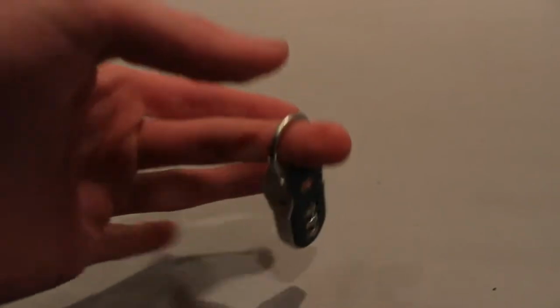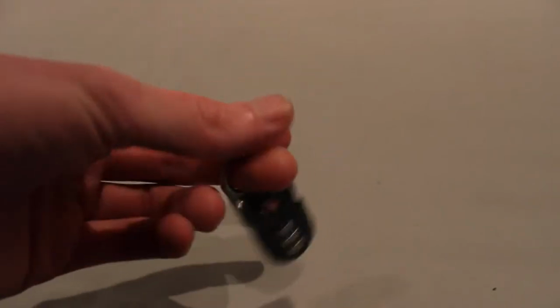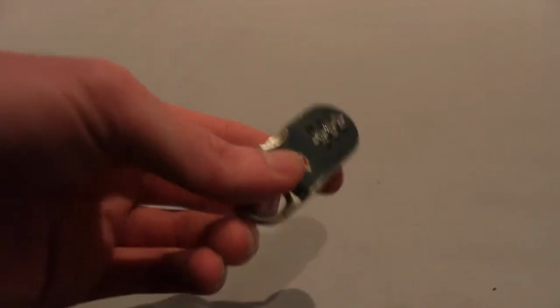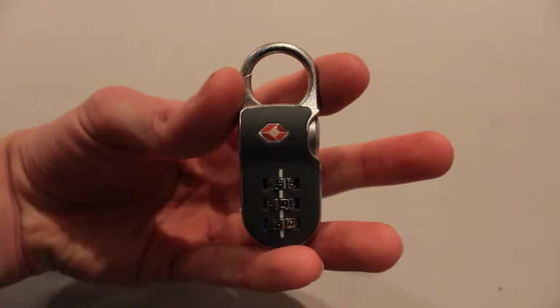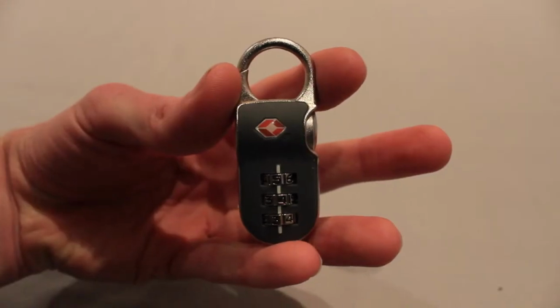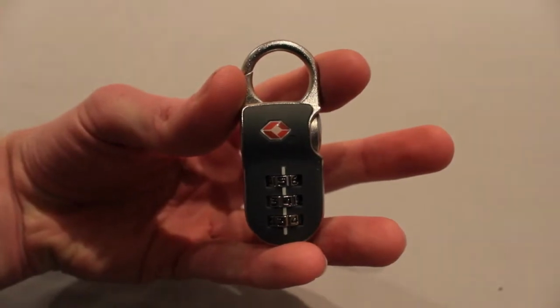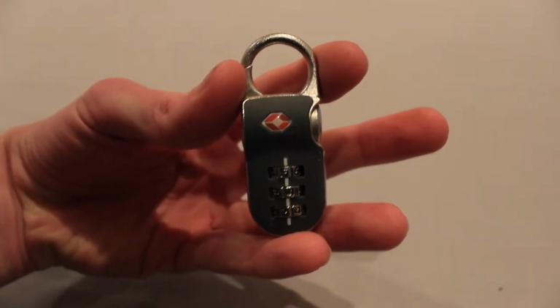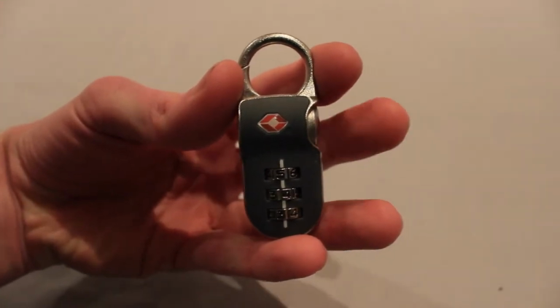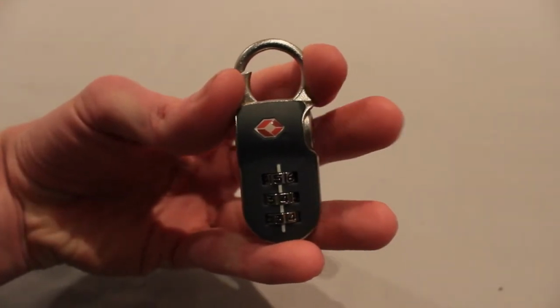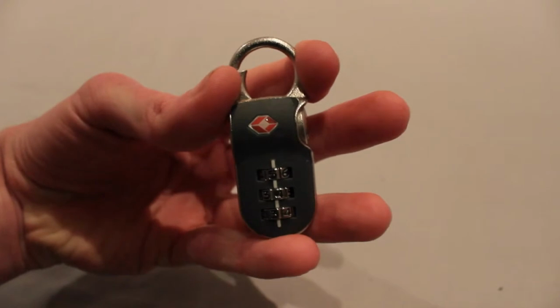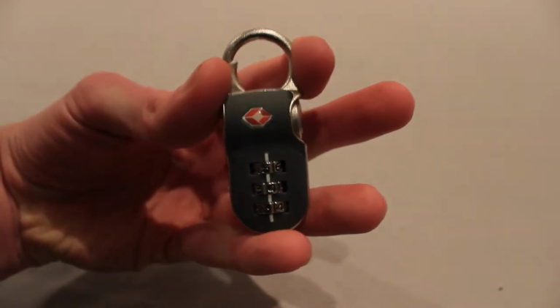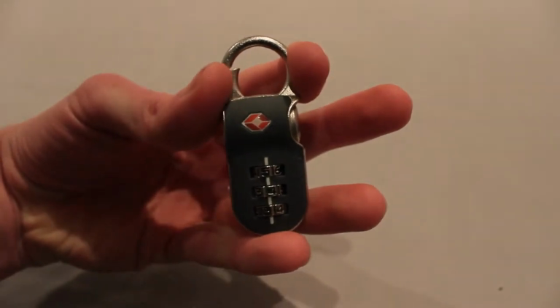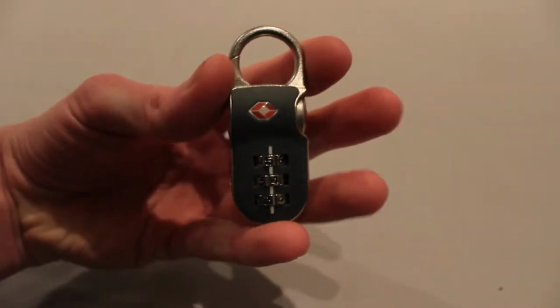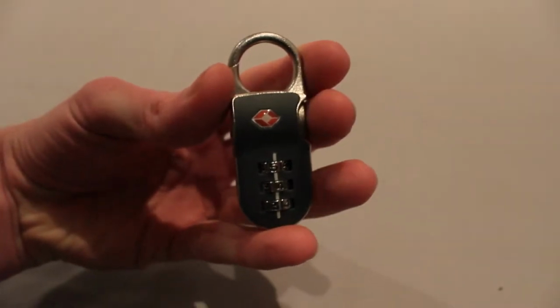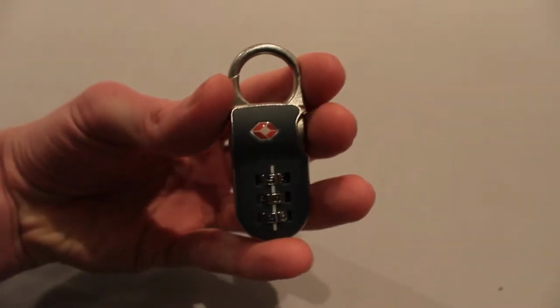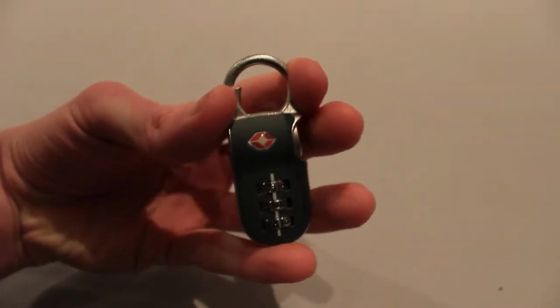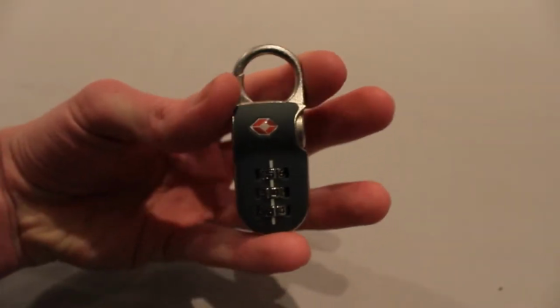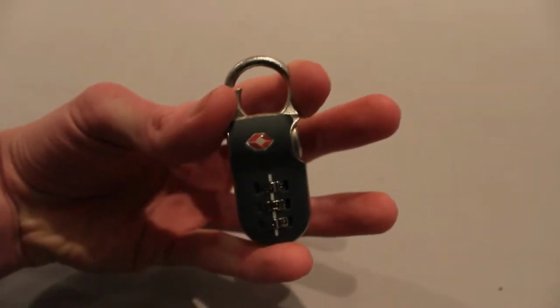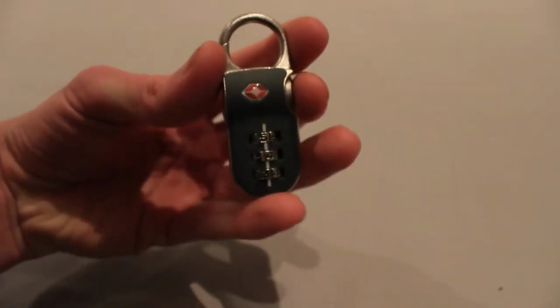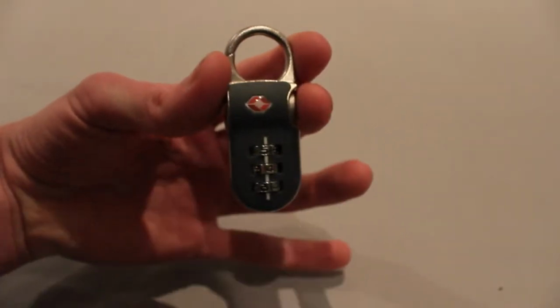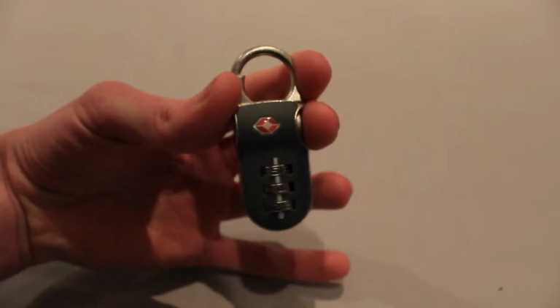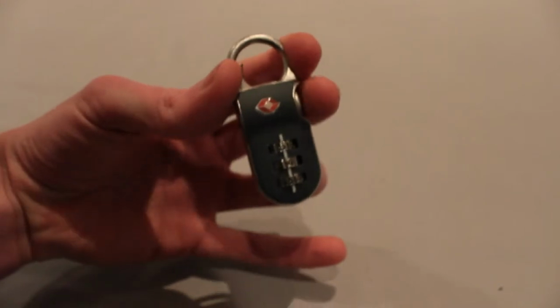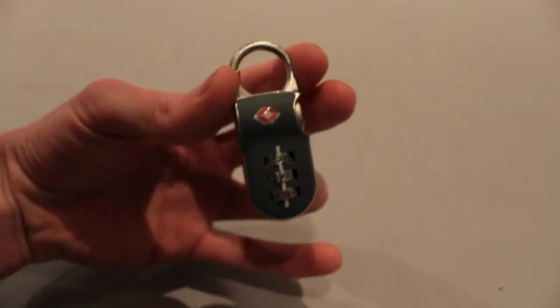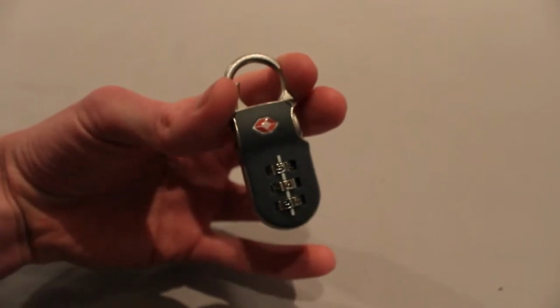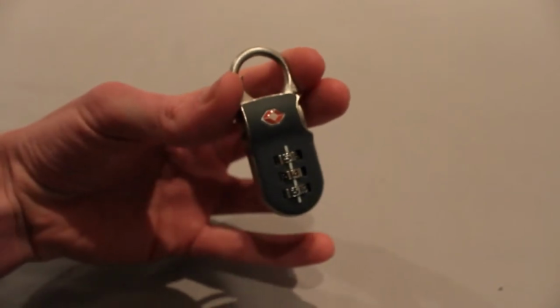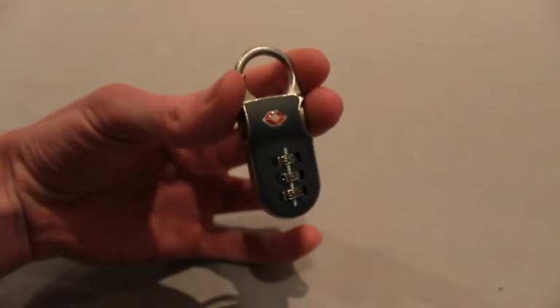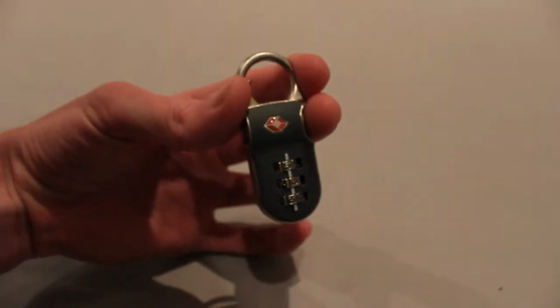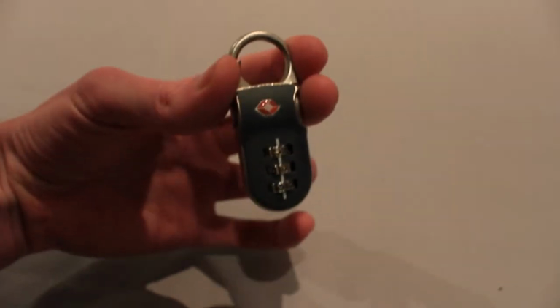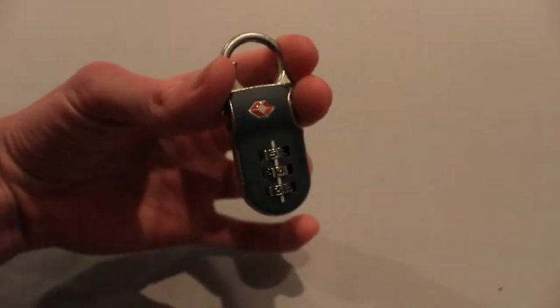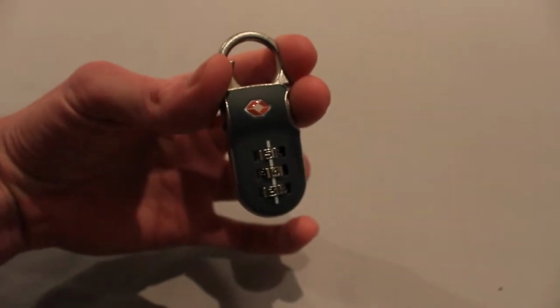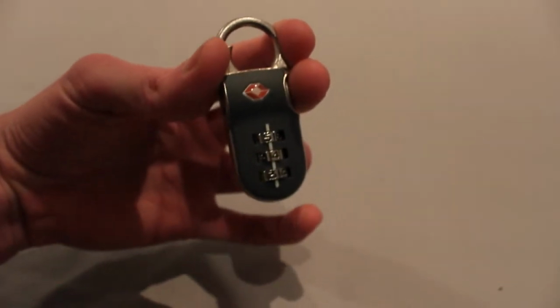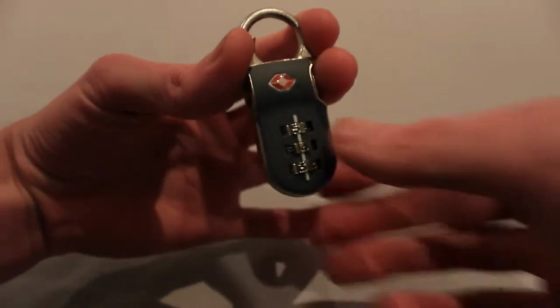To begin, hold the lock as I am doing, with your thumb applying pressure to the shackle, index finger on the opposite side providing support for your thumb, and middle finger just lightly on the keyhole. You will be sensing movement and snags mostly on your index finger.